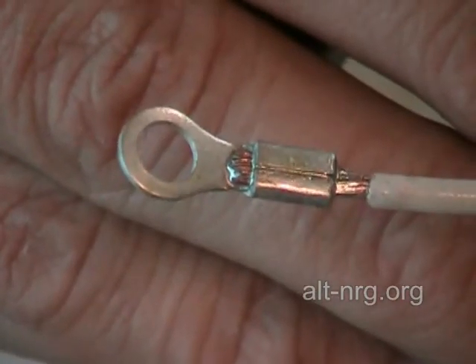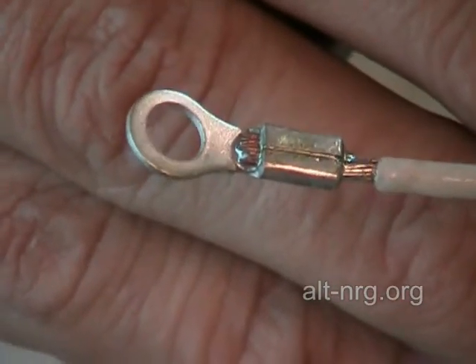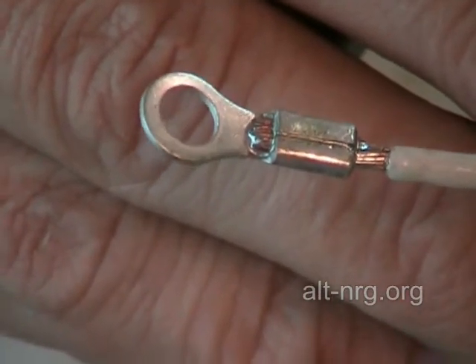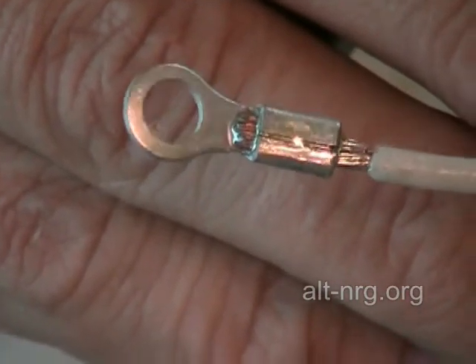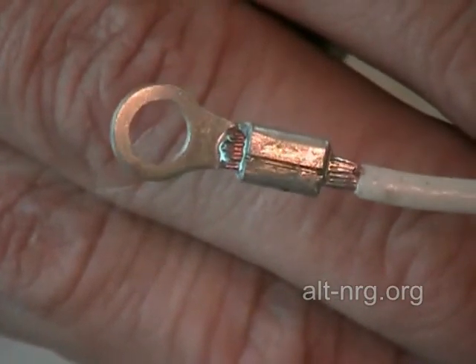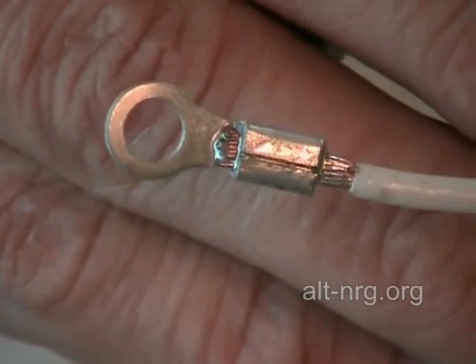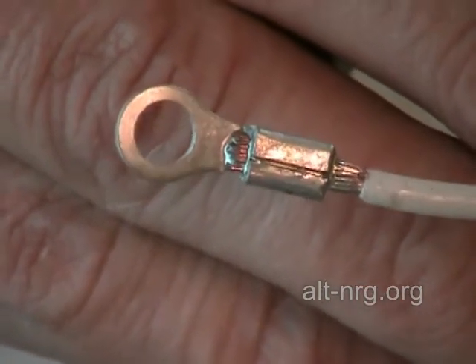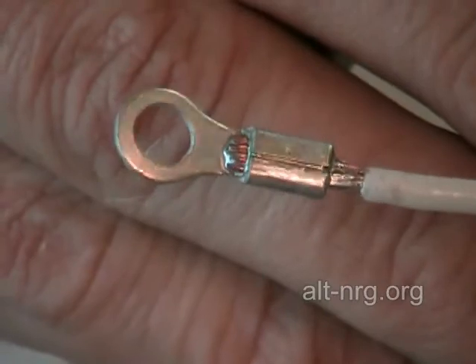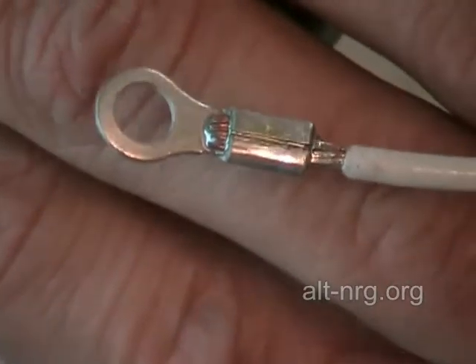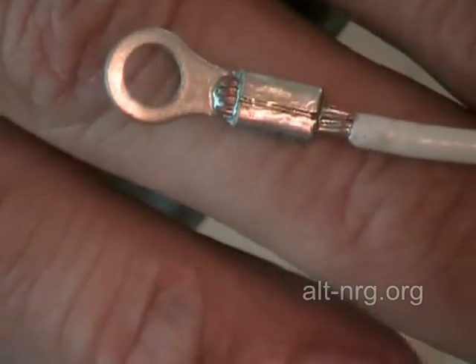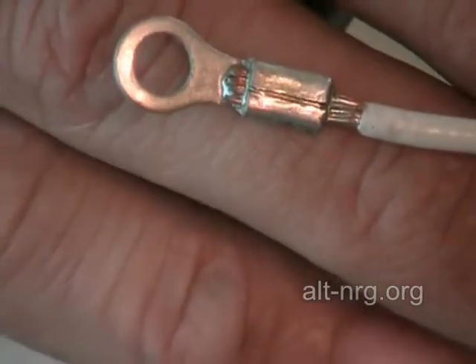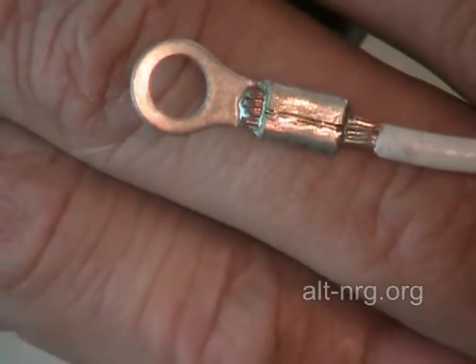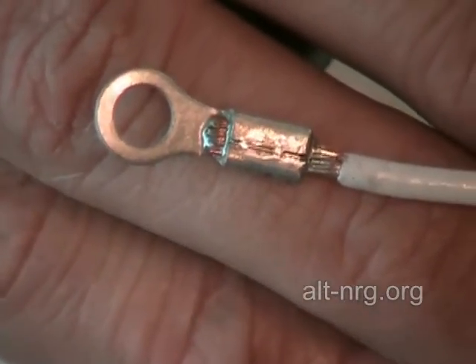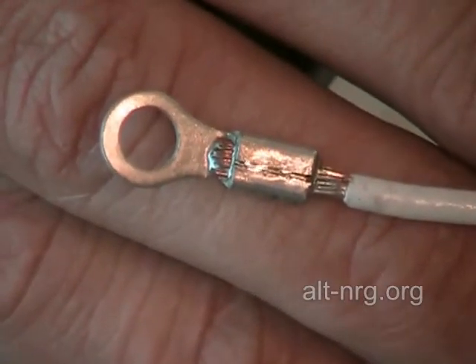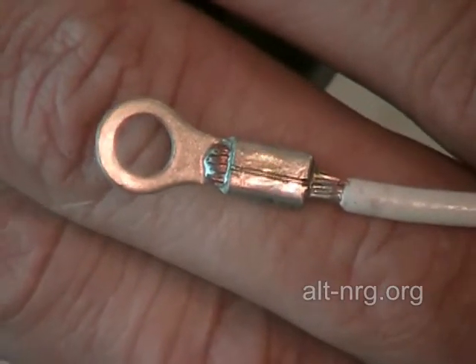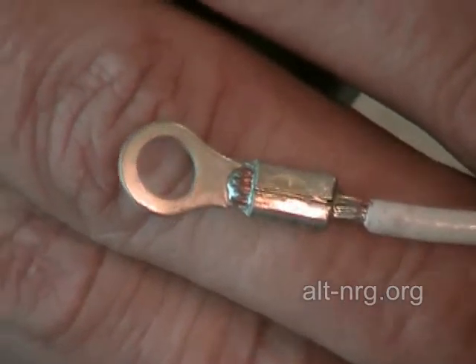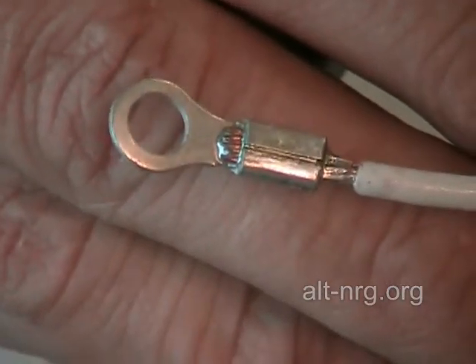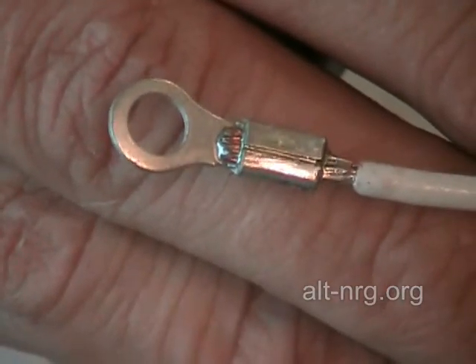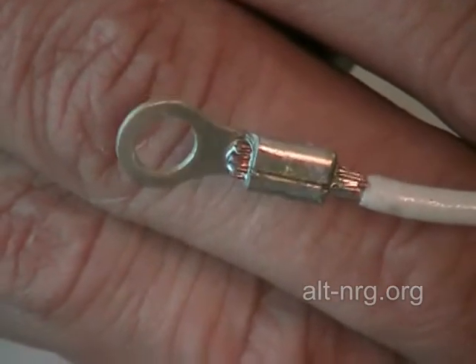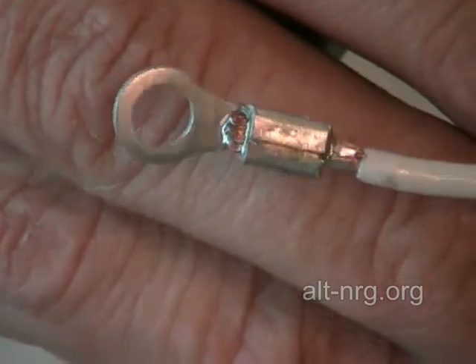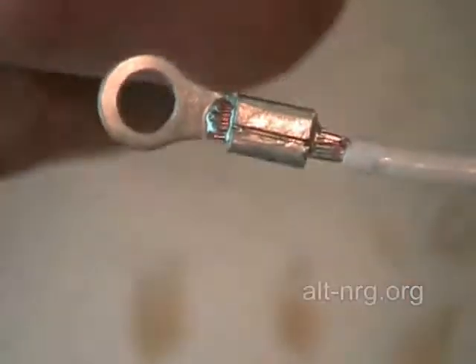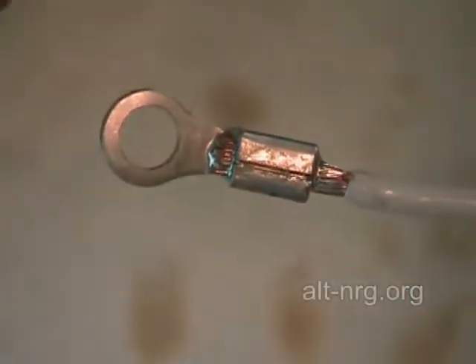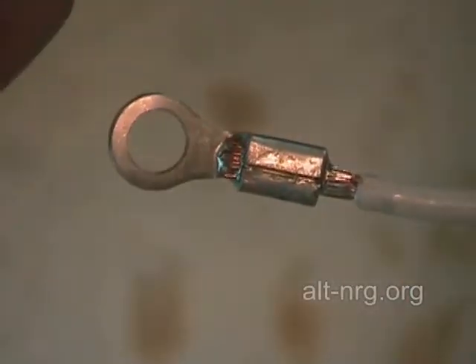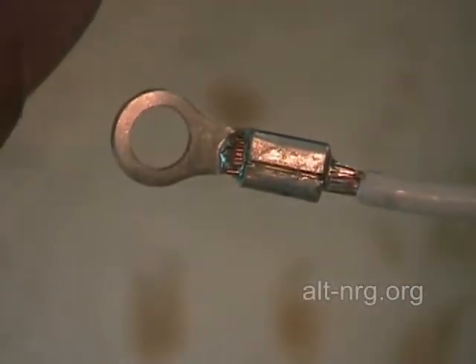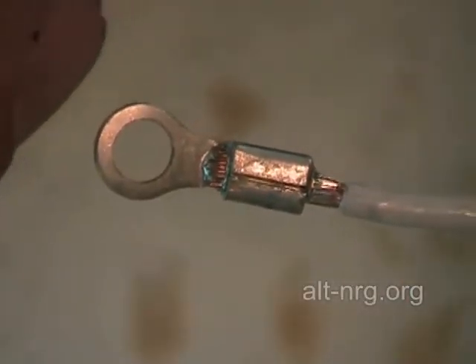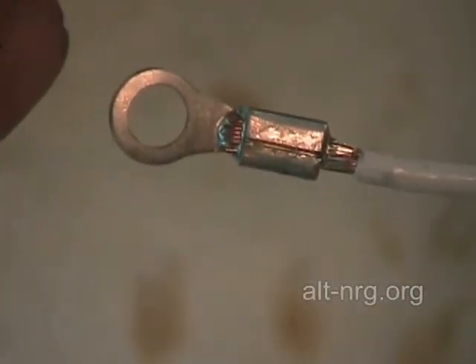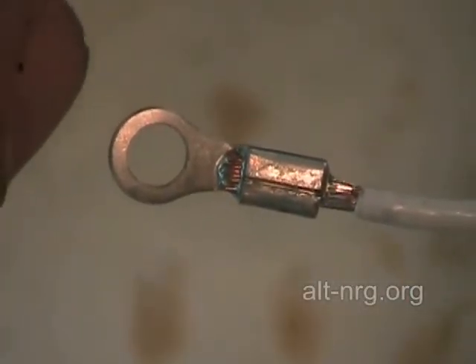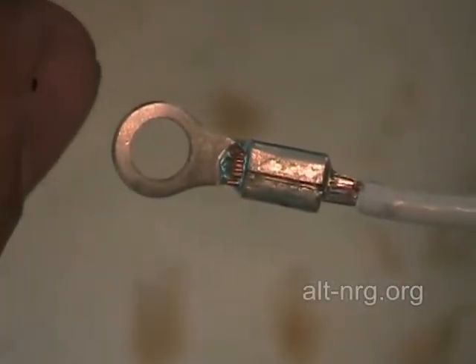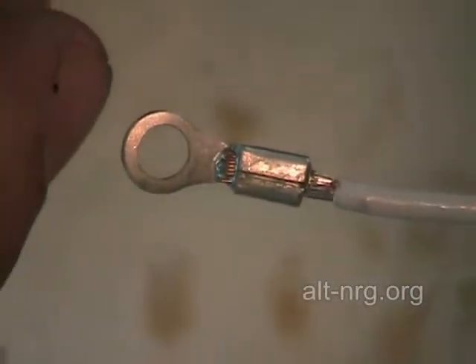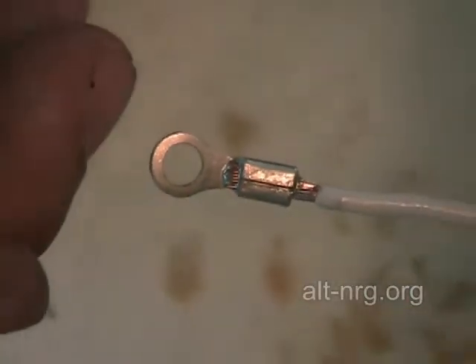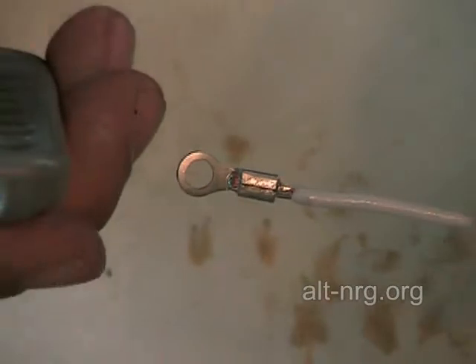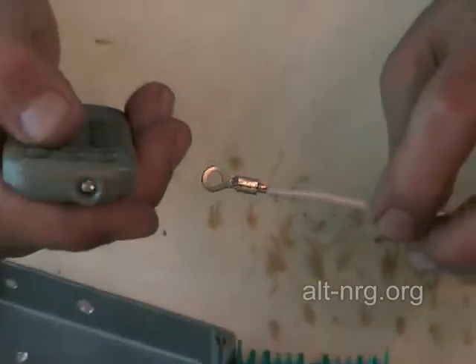Any resistance that is generated by a poor contact is going to result in heat and loss of efficiency of your pulse width modulator circuit, and it will not perform as you expect it to perform.